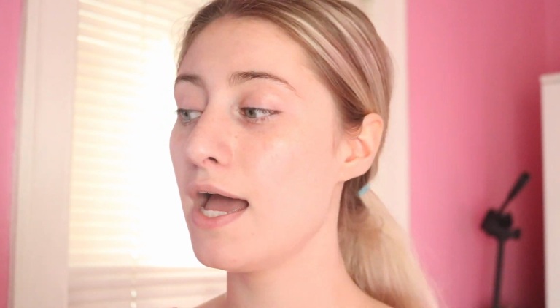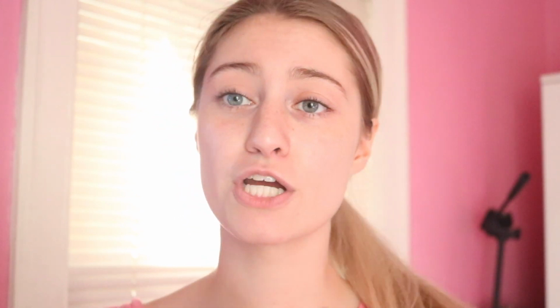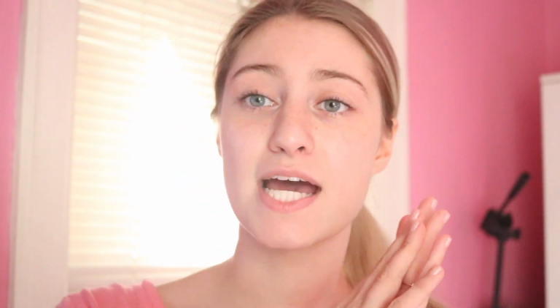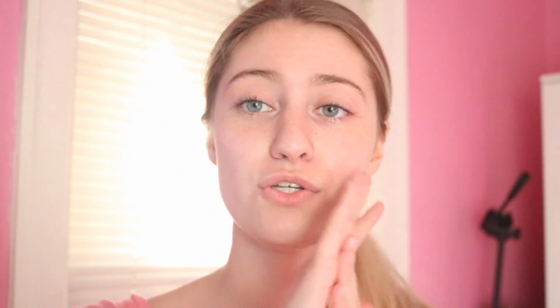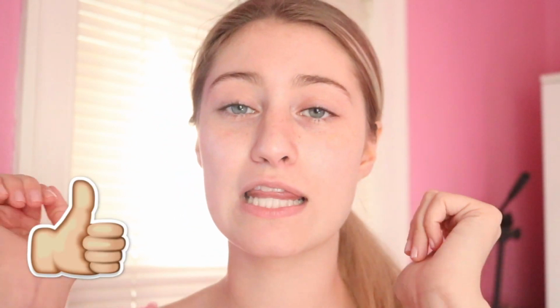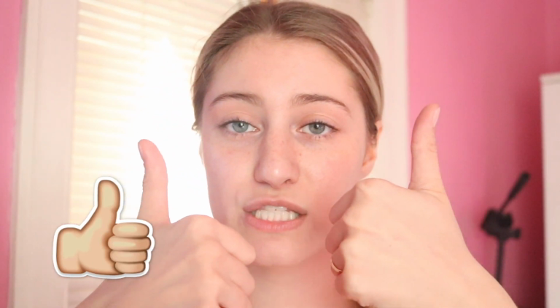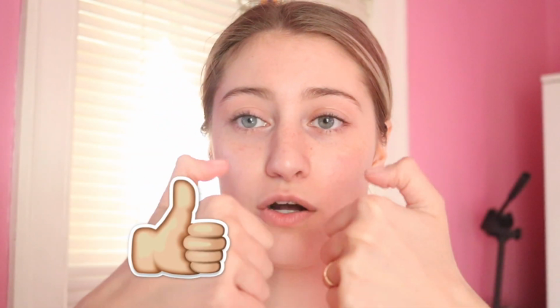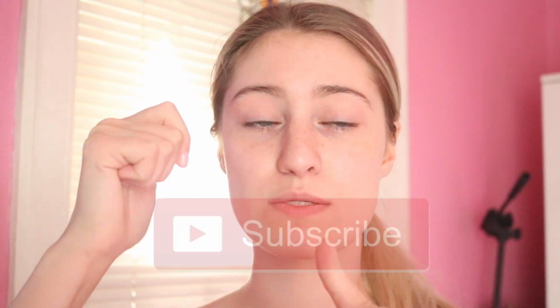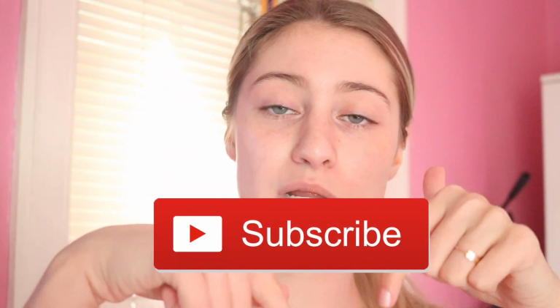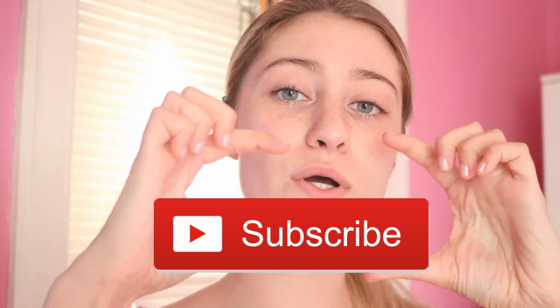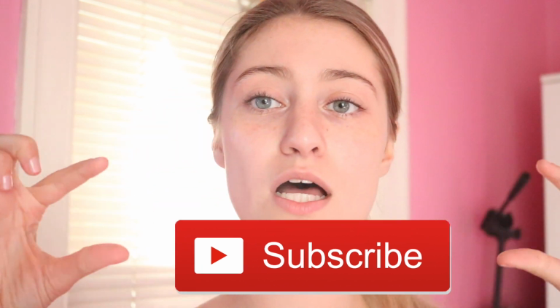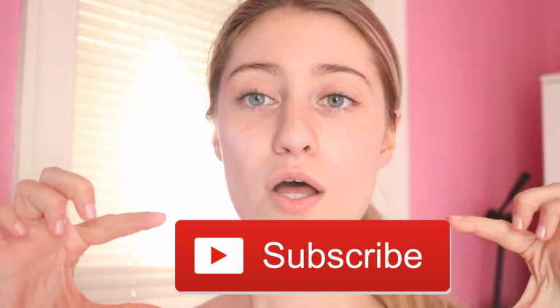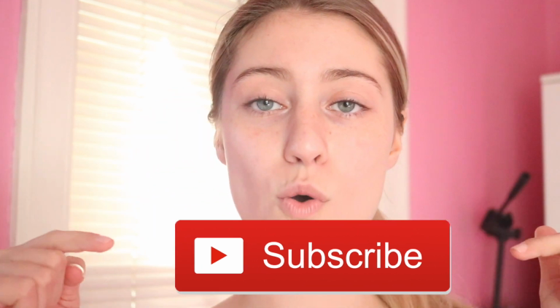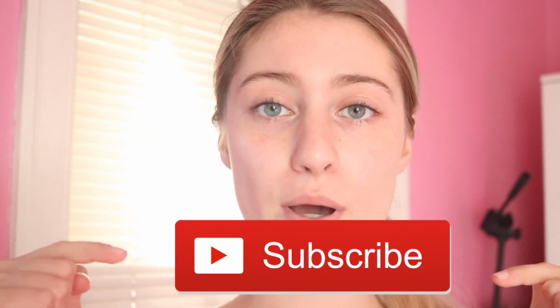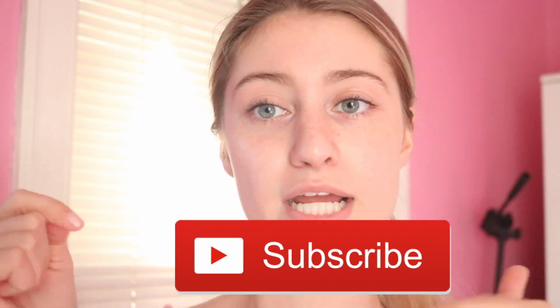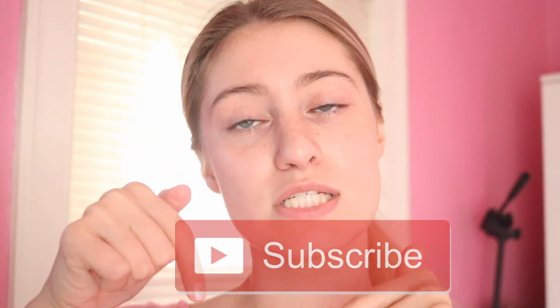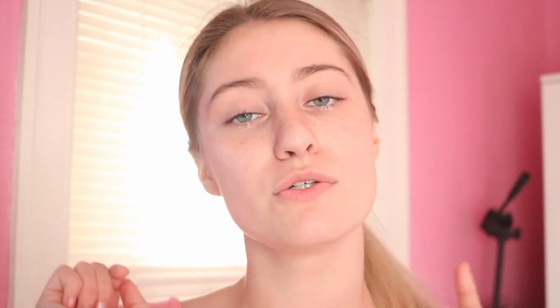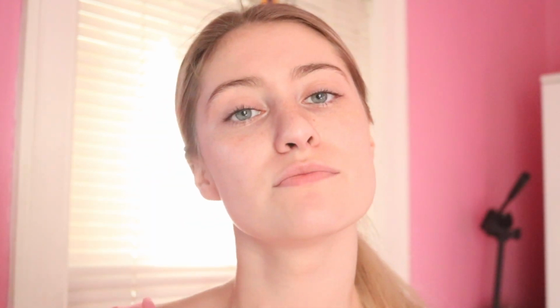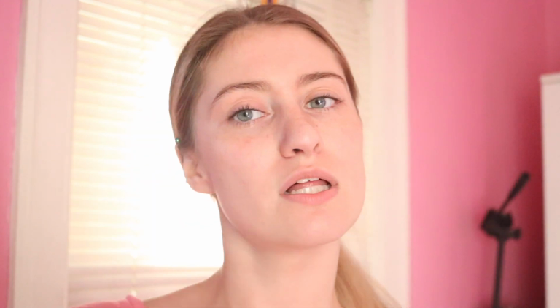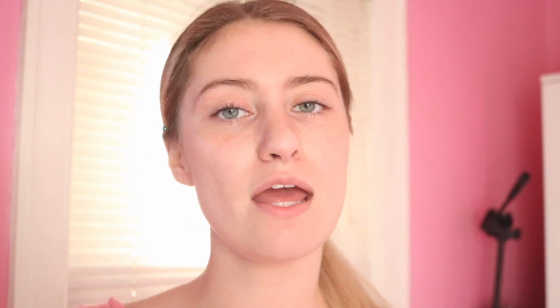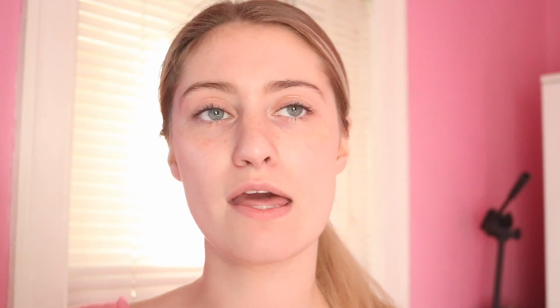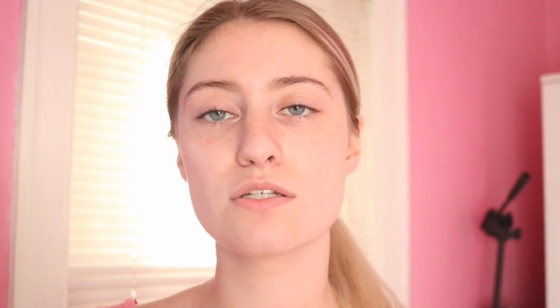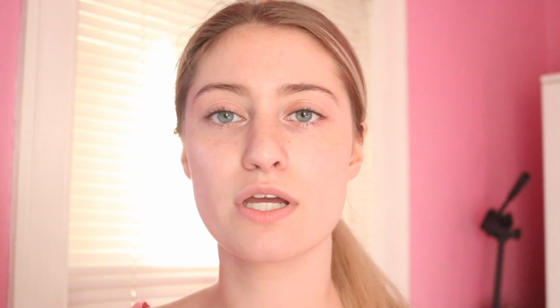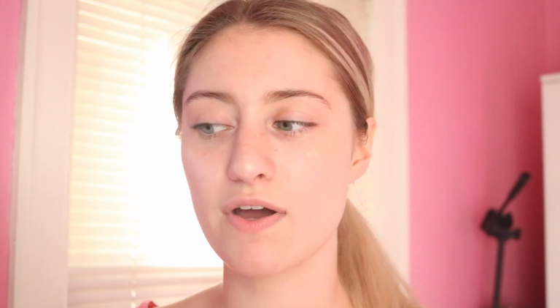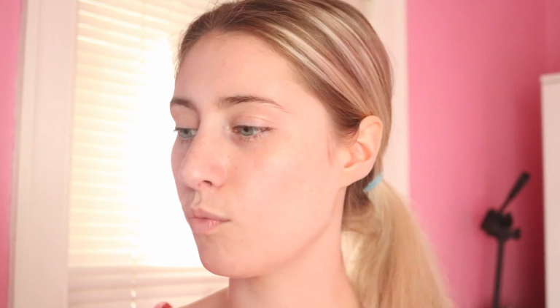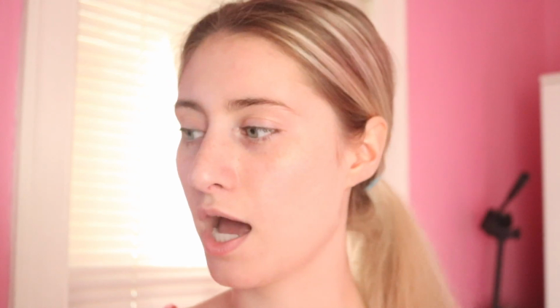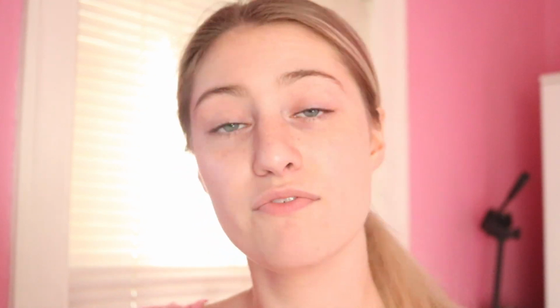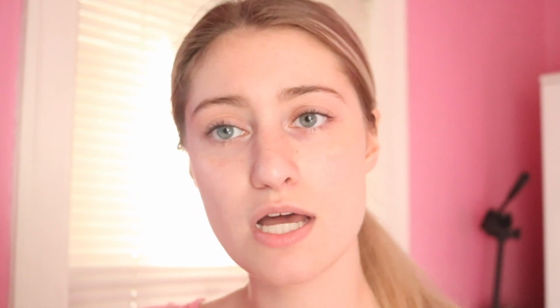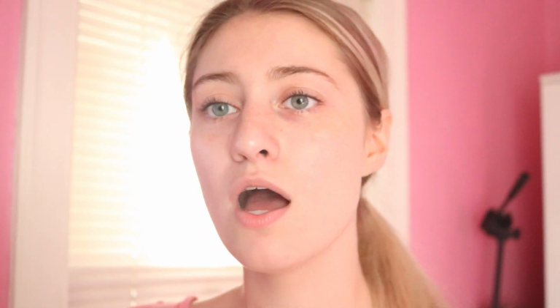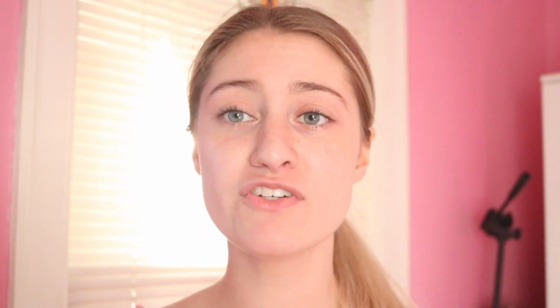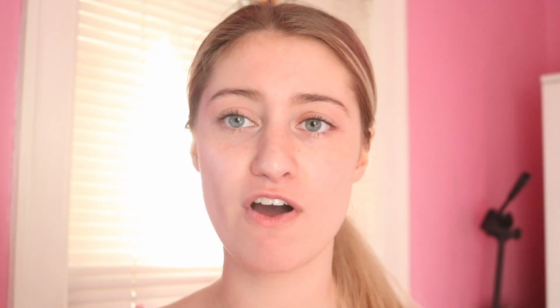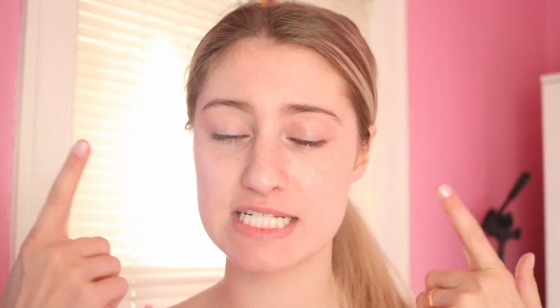Make sure that you like this video and subscribe down below. It's the little red button right here which is down below. Just click it and you'll get notified when I put videos up.